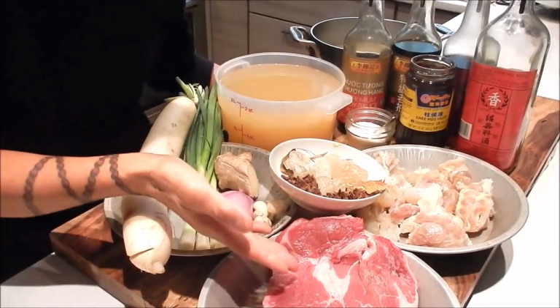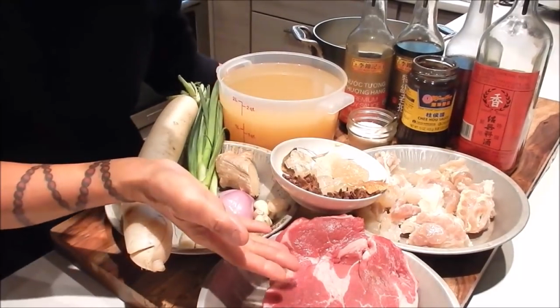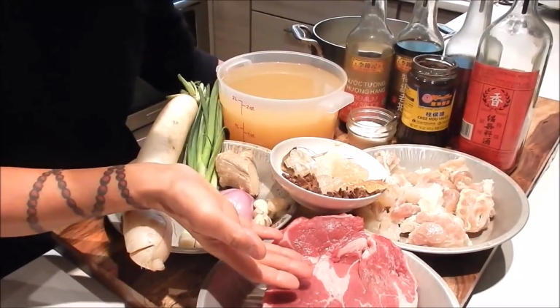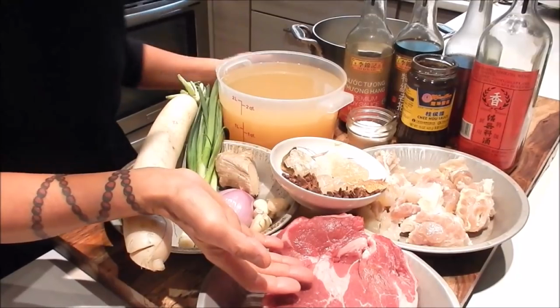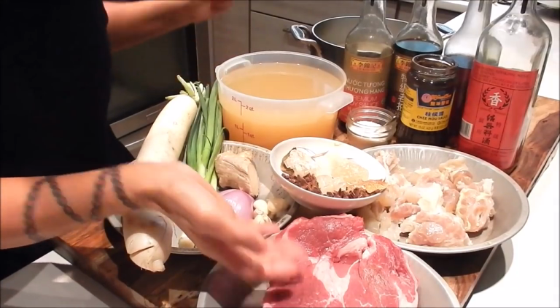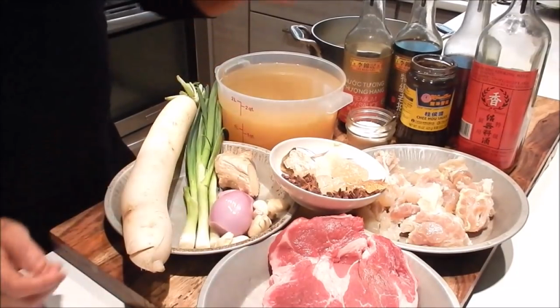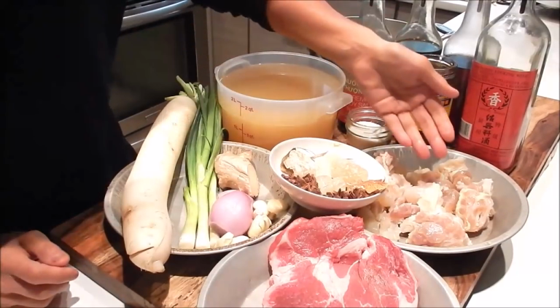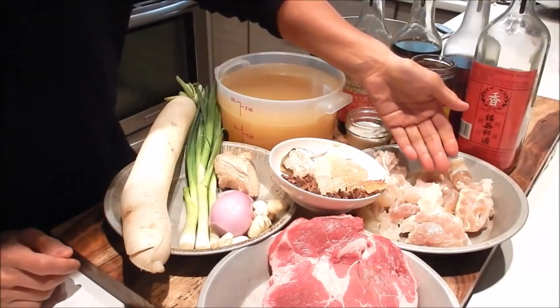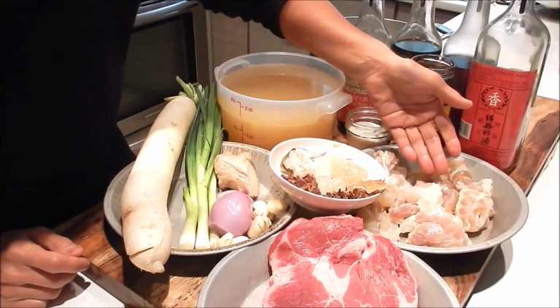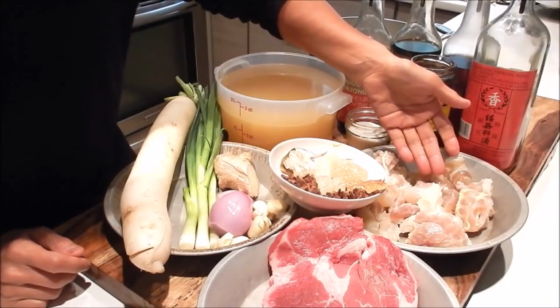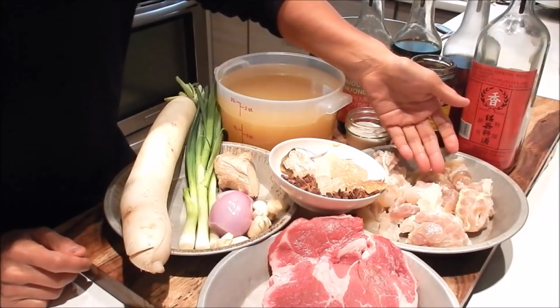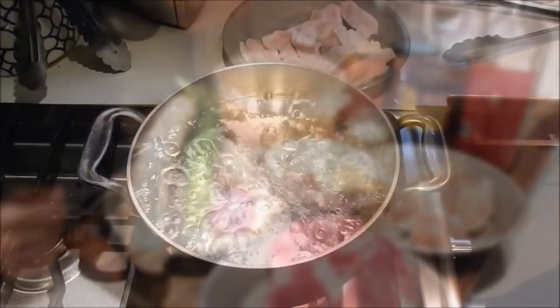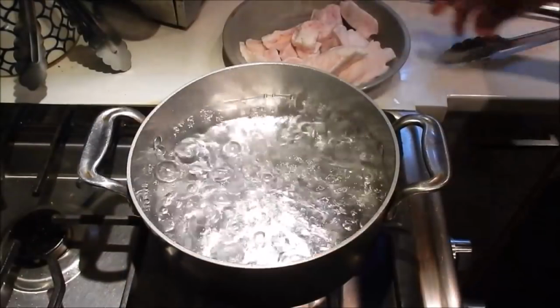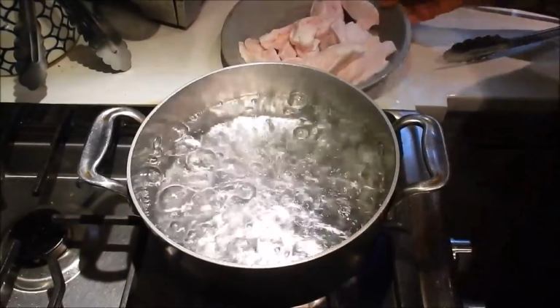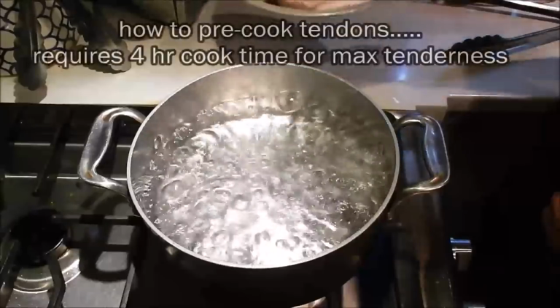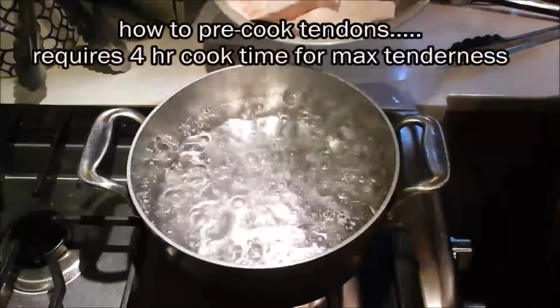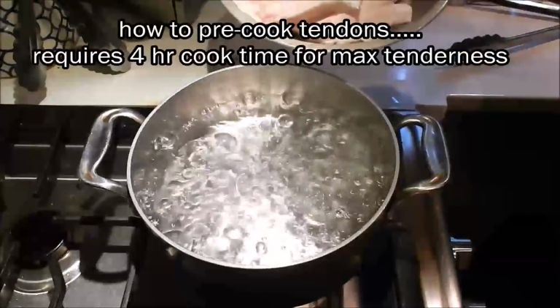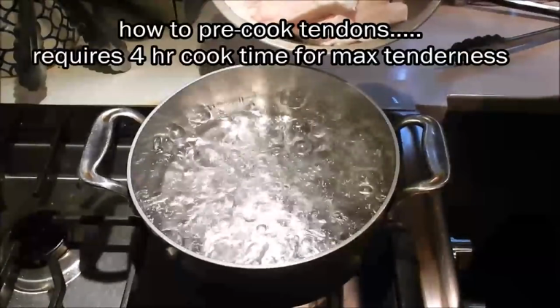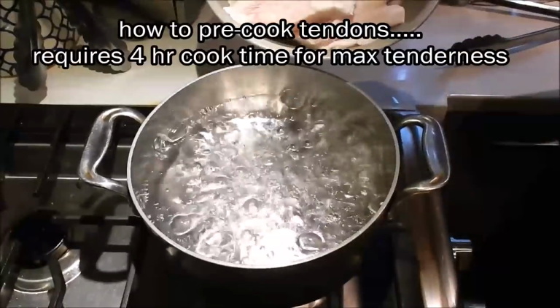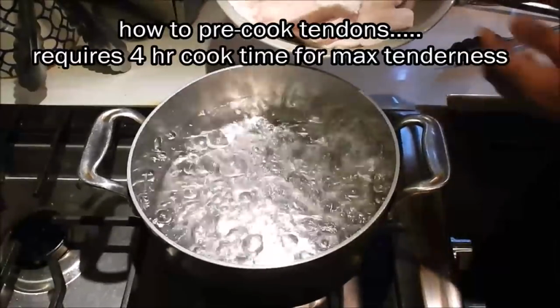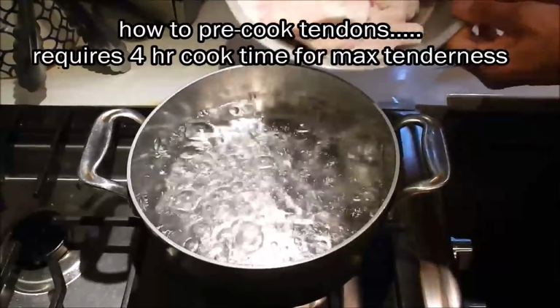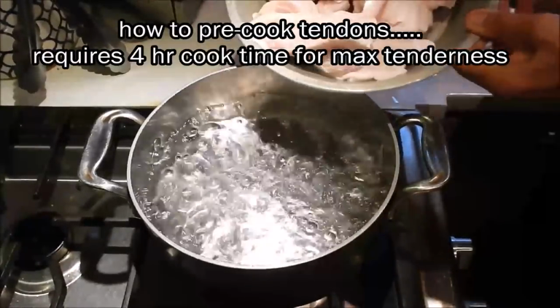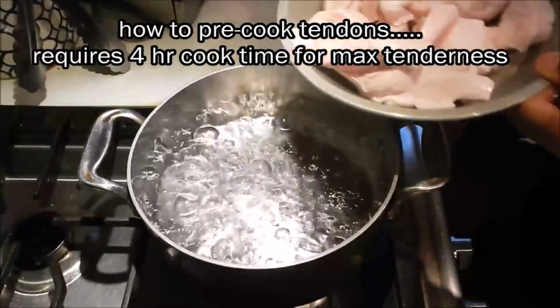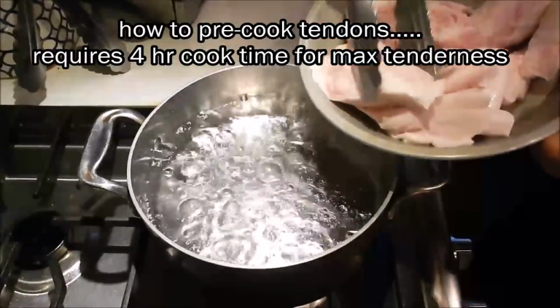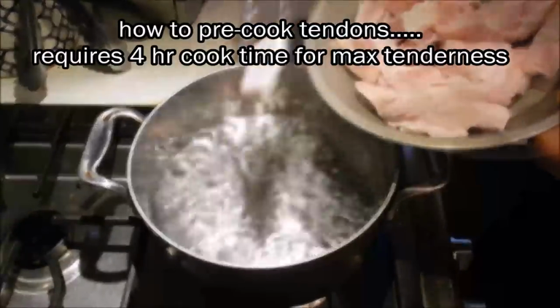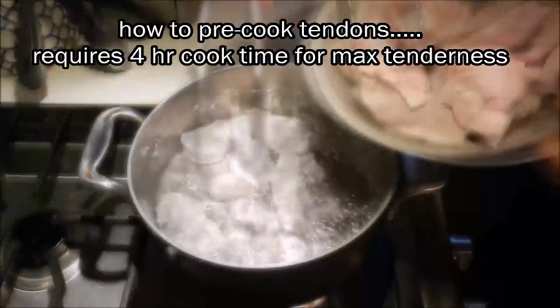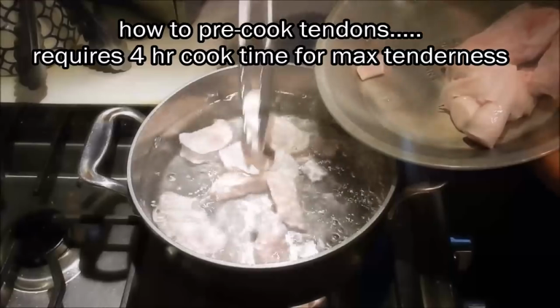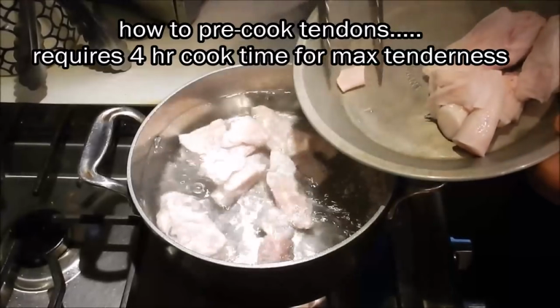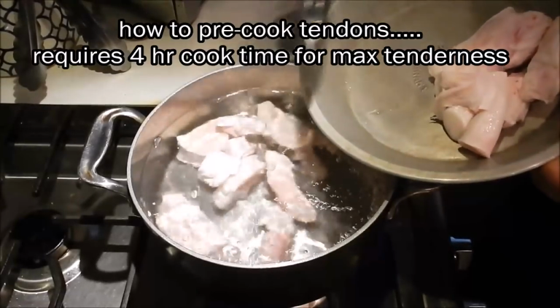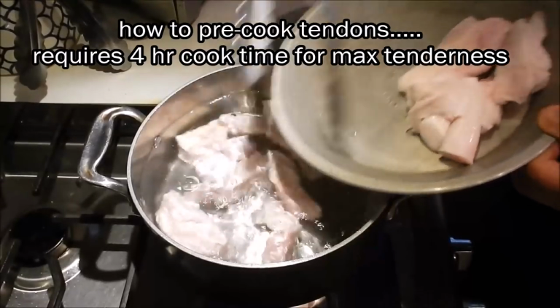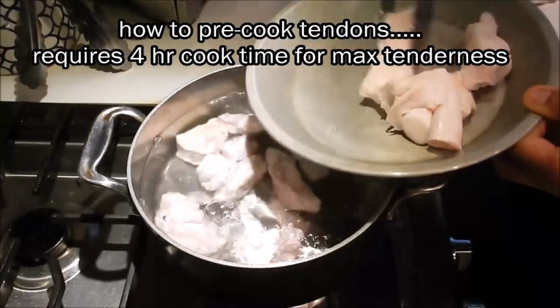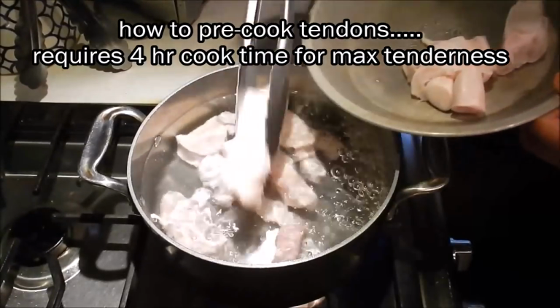There's a piece of beef chuck steak here, and this is the partially cooked tendons. For the tendons, I'm going to boil them first — this will help get rid of any impurities.